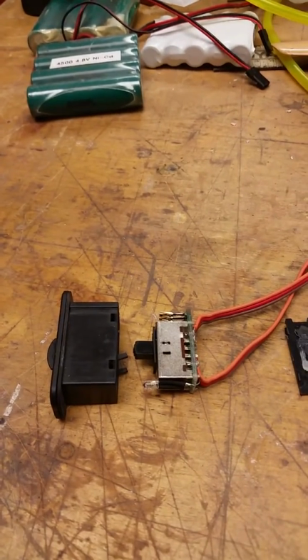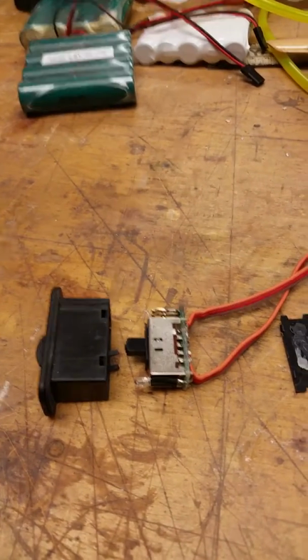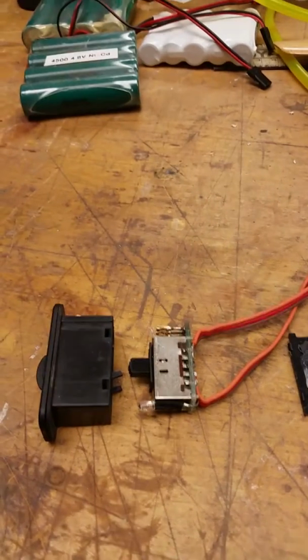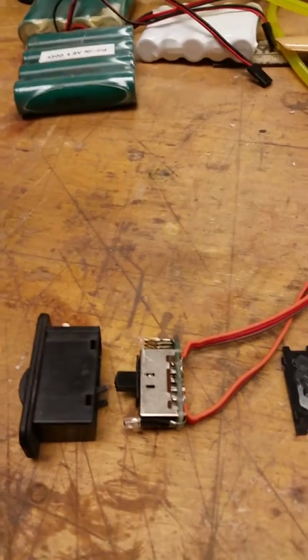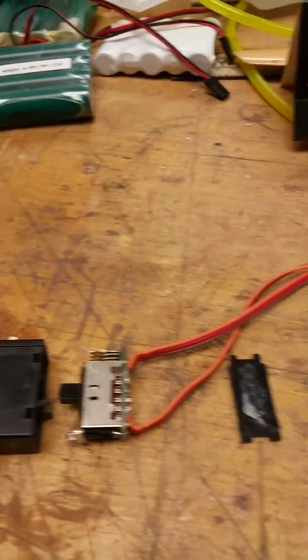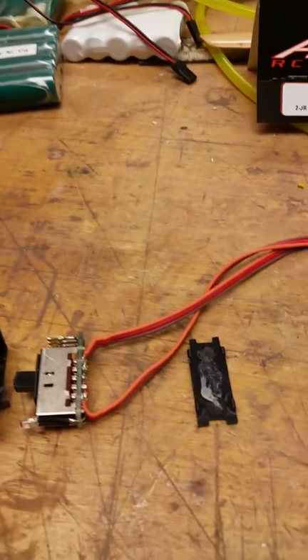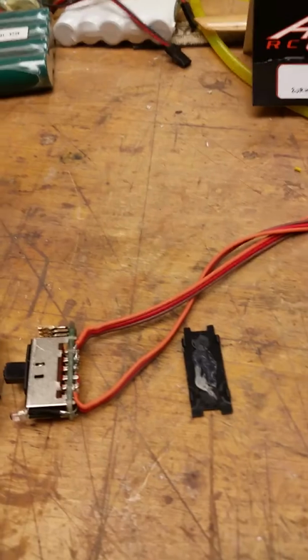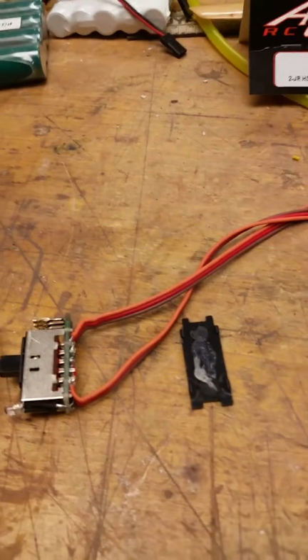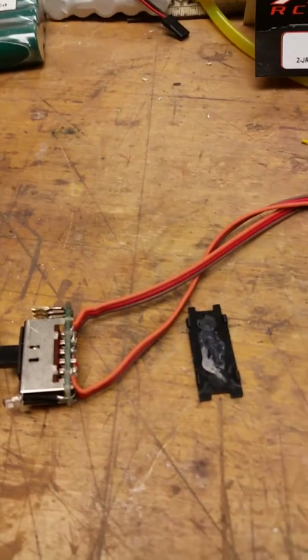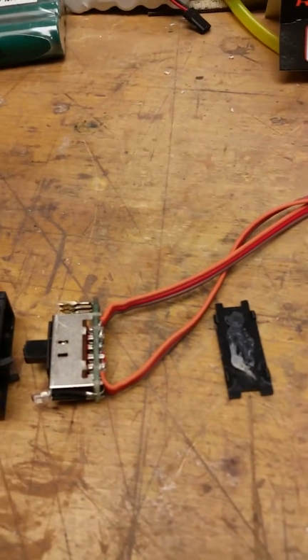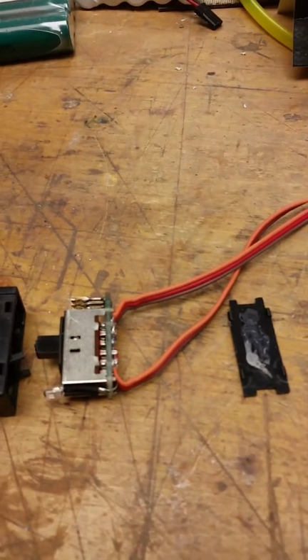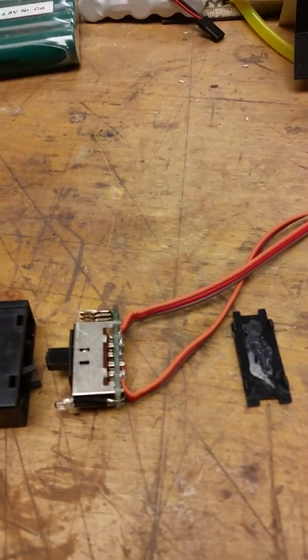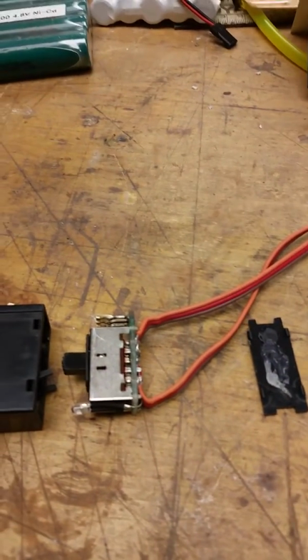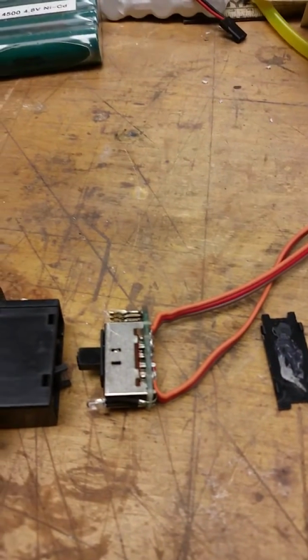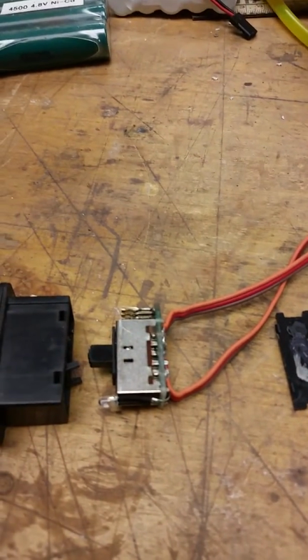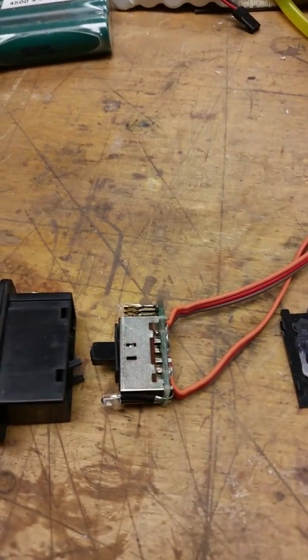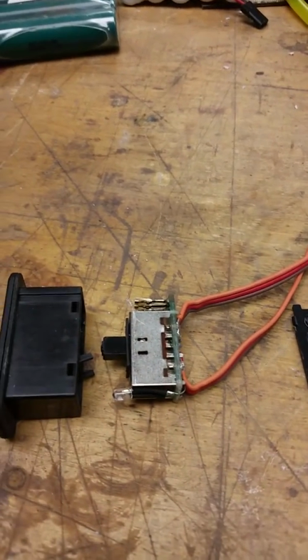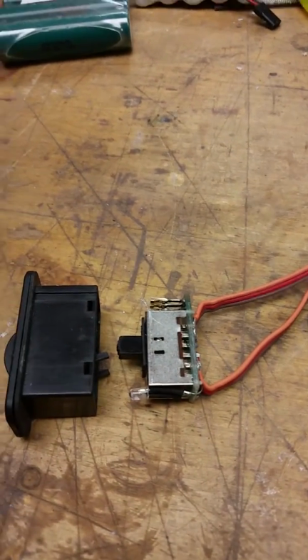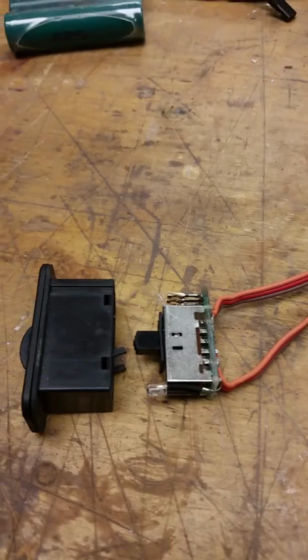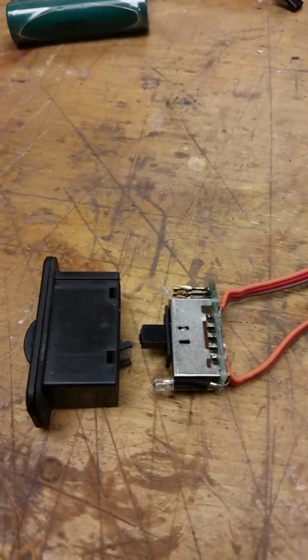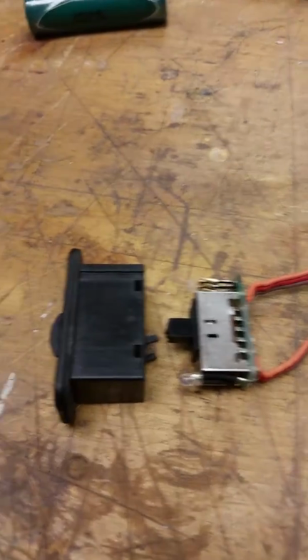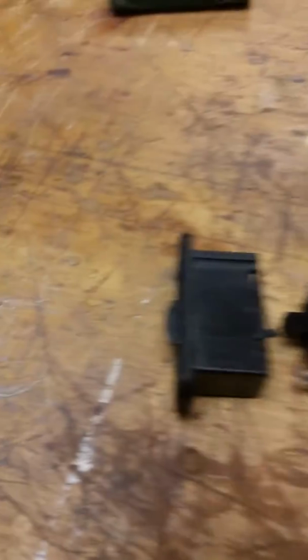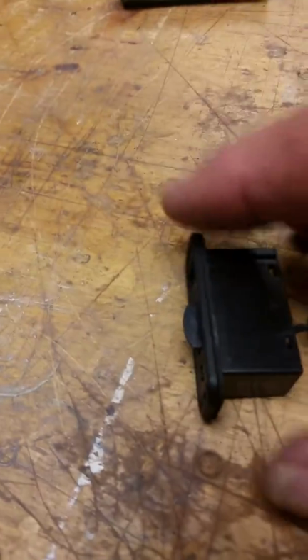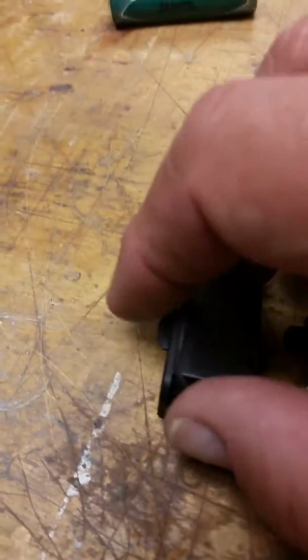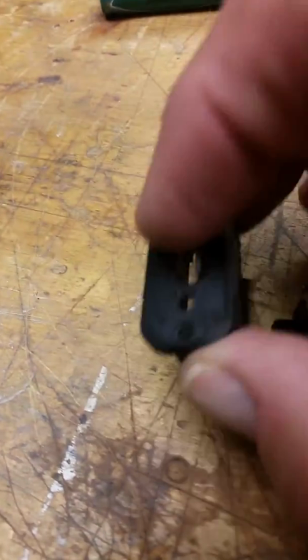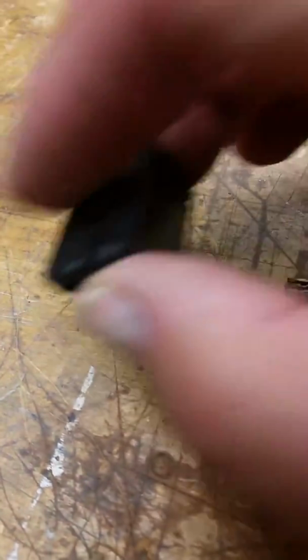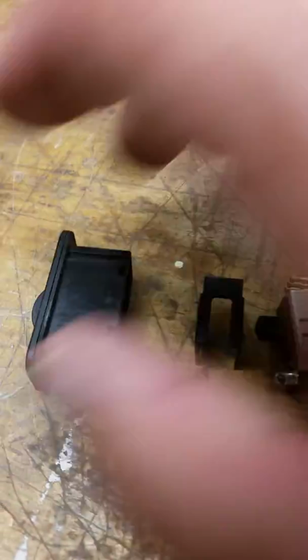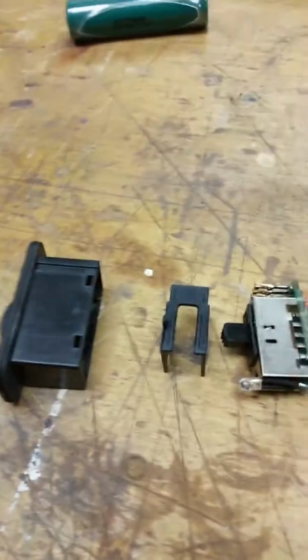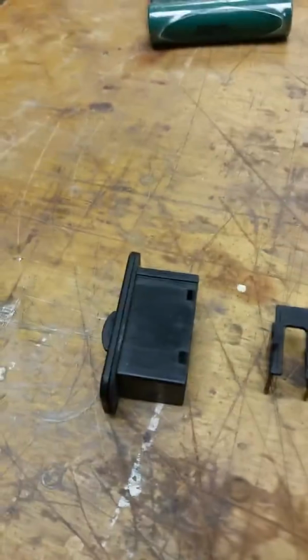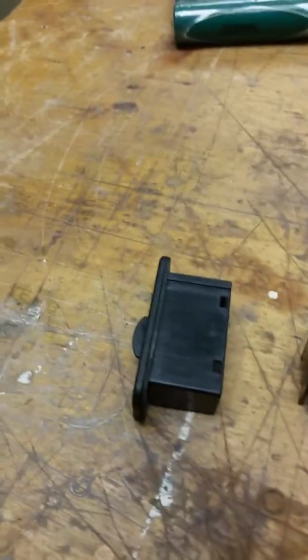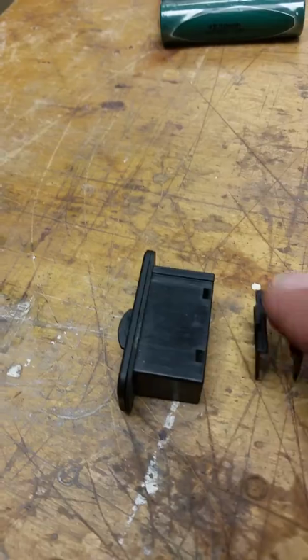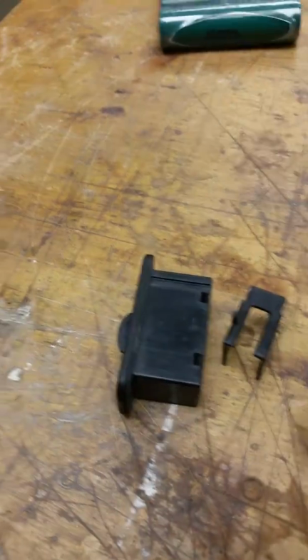Okay, so I pried the back off of that, snapped it off, and you can see there's some silicone on it, and then the switch itself came out of this housing, and there's a sliding door mechanism in there.